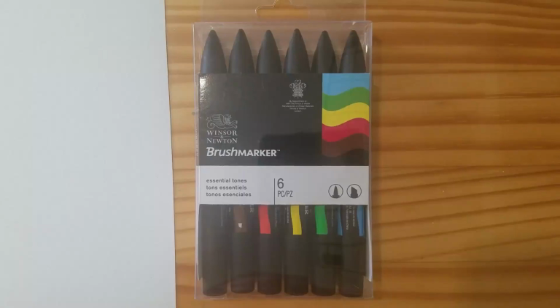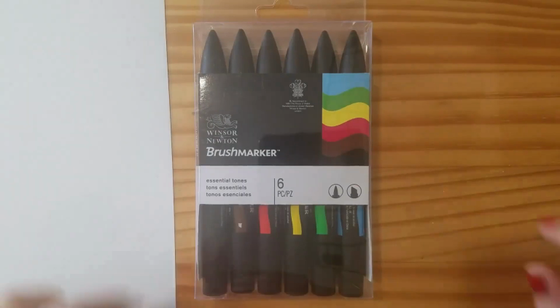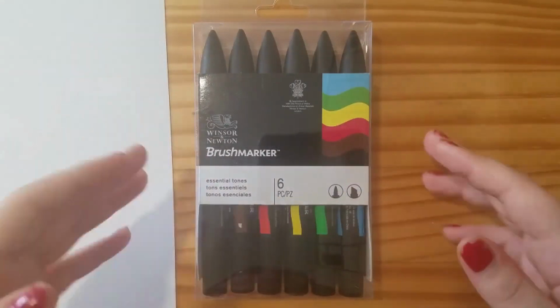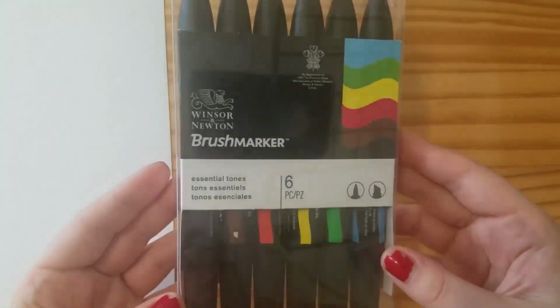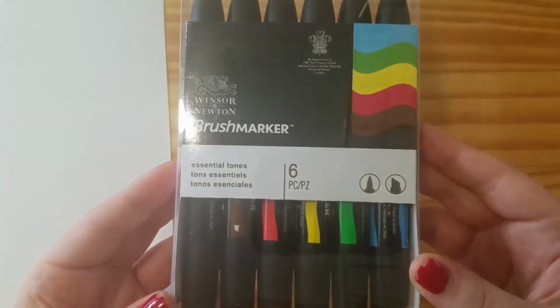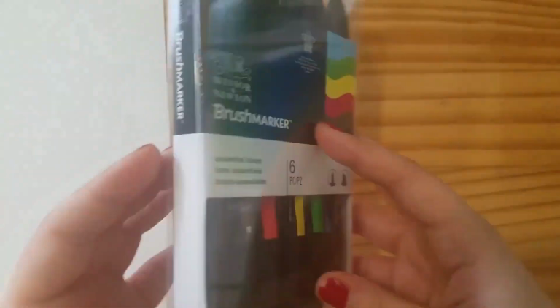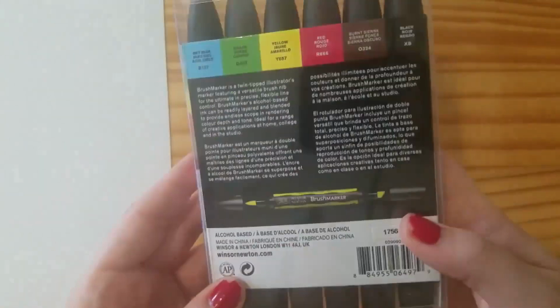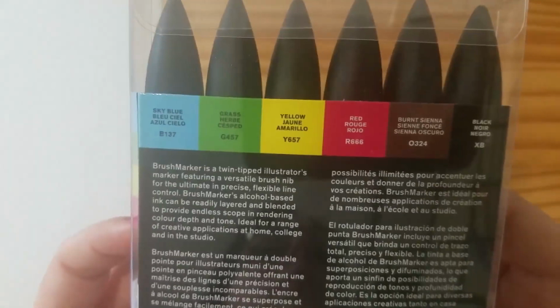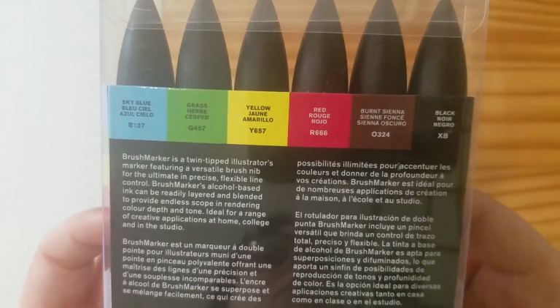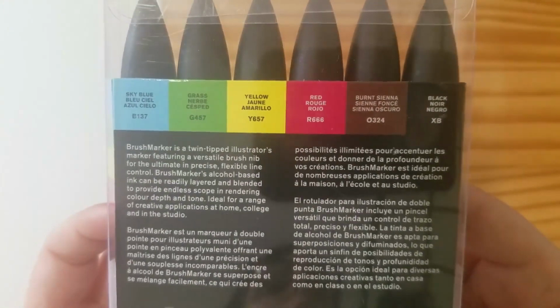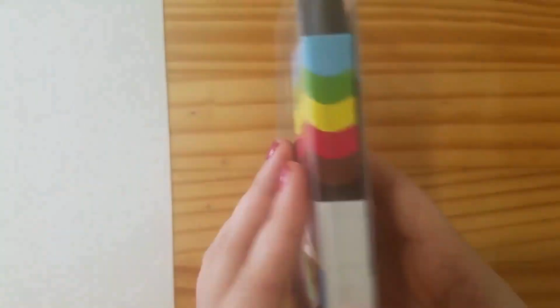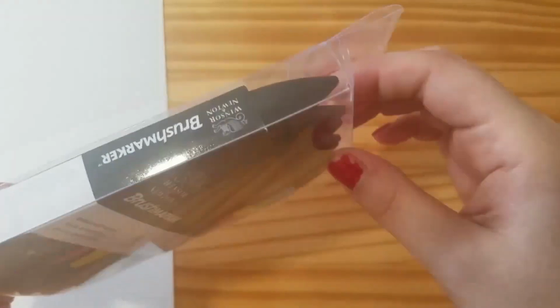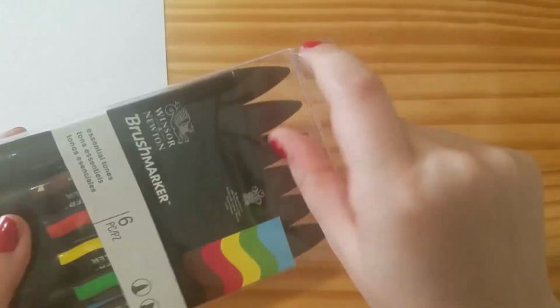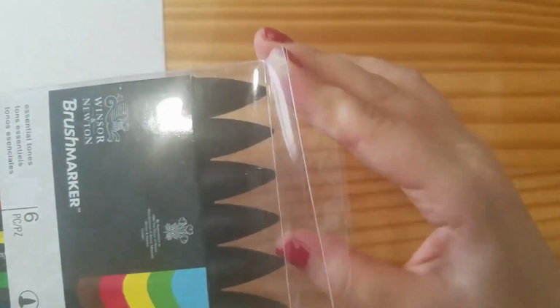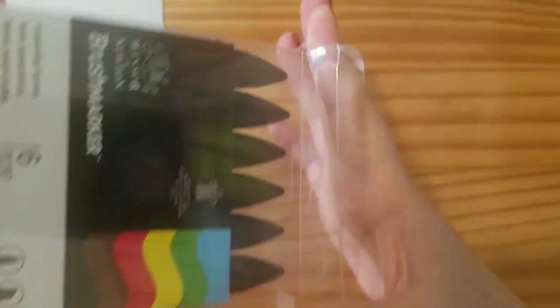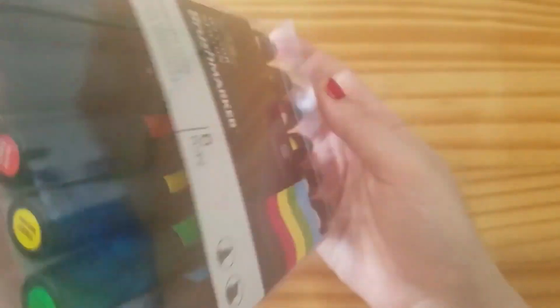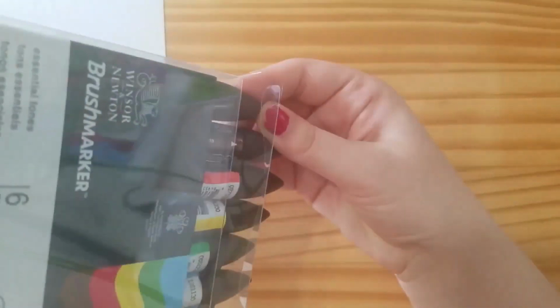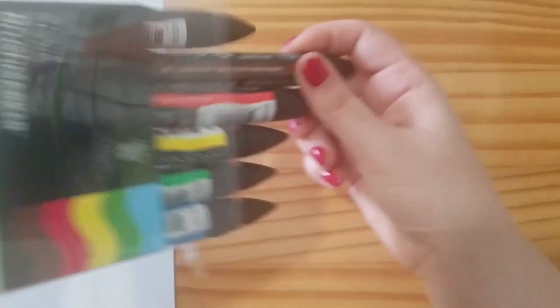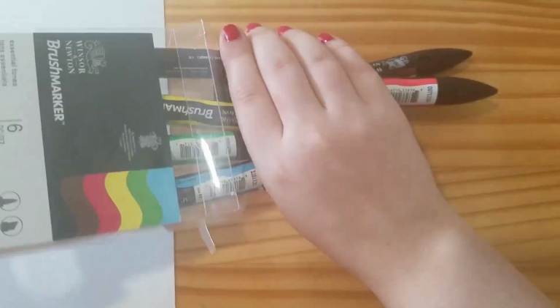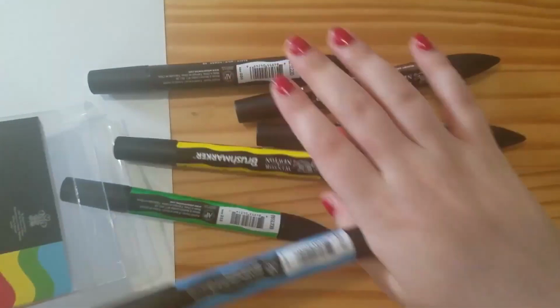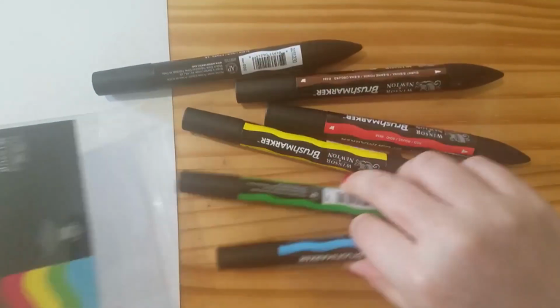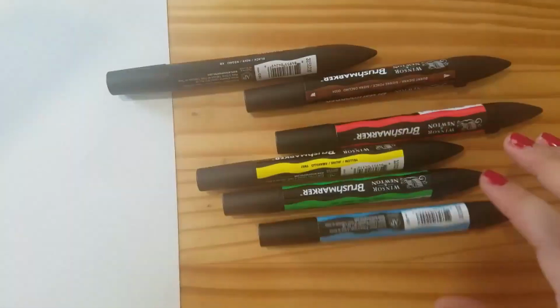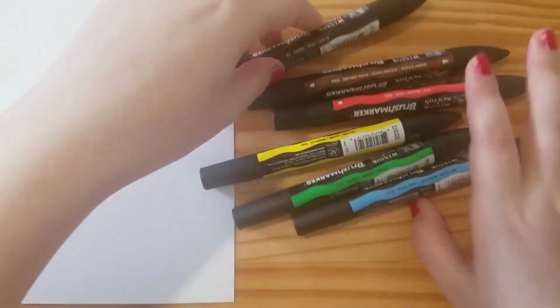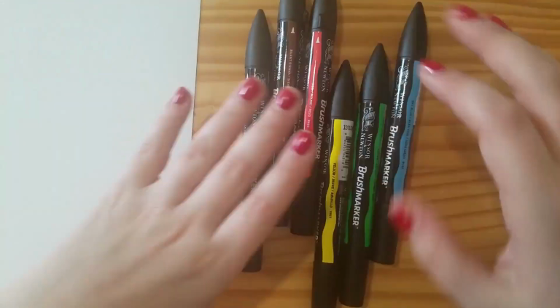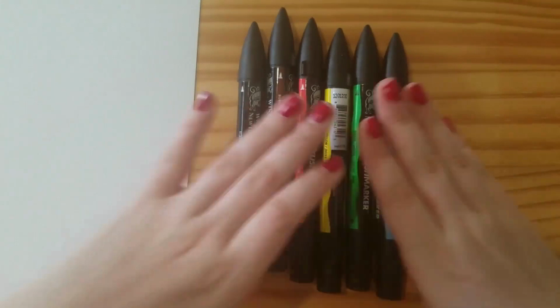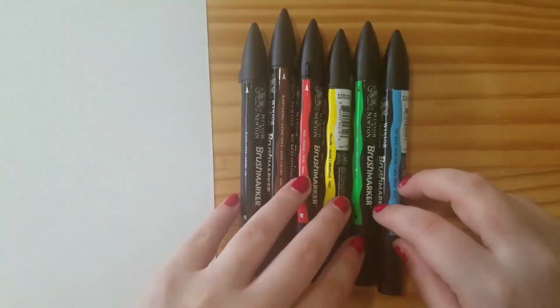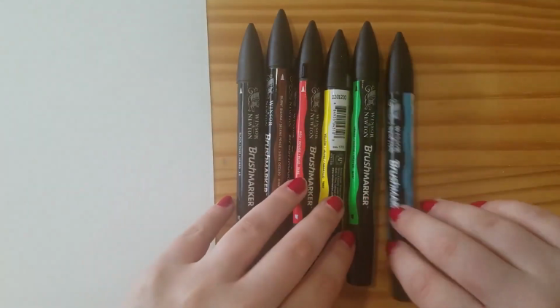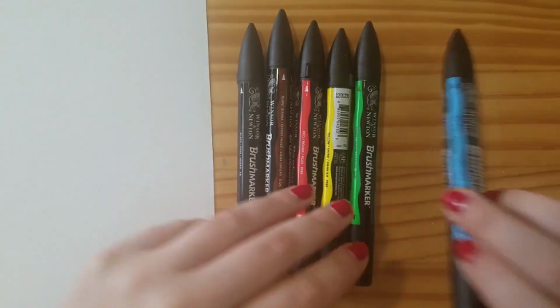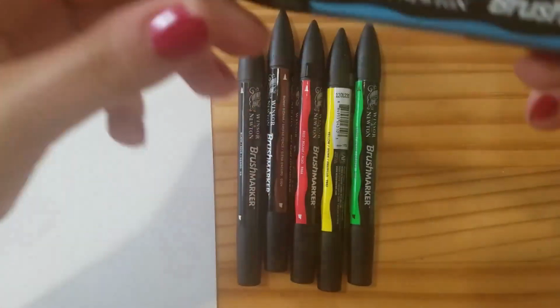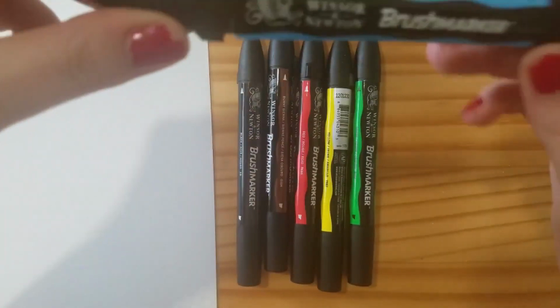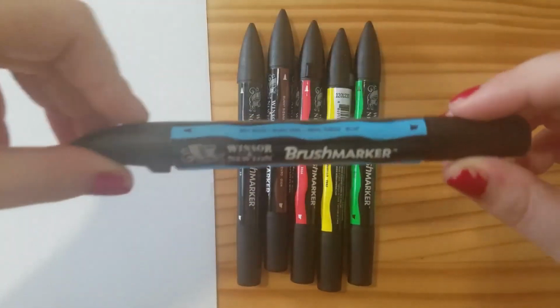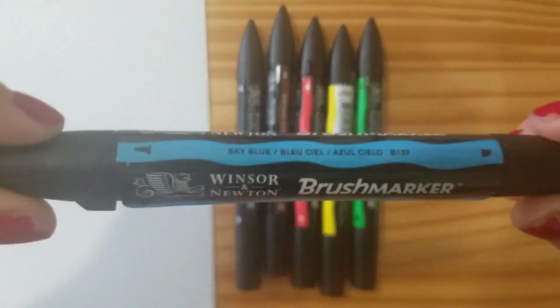Welcome back to my channel, guys. In today's video, I'm going to be reviewing the Winsor Newton Brush Markers. This is the Essential Tone set. Mostly it has primary colors, a brown and a black, and that's pretty much what I'm going to be reviewing.